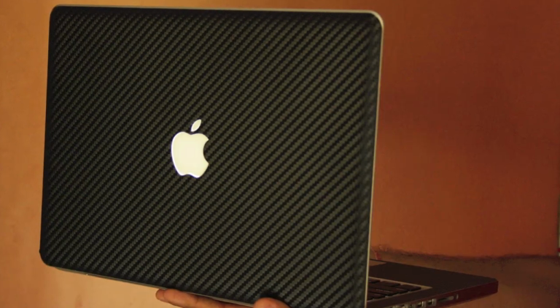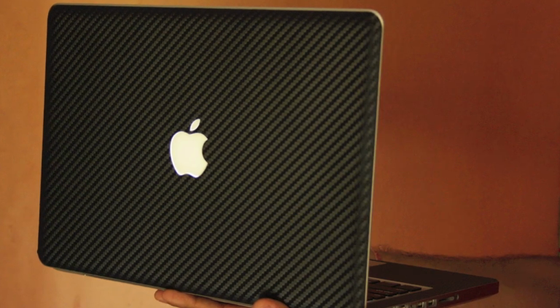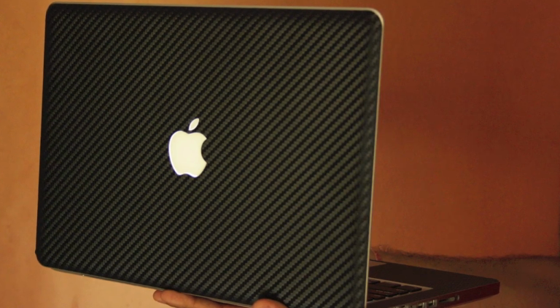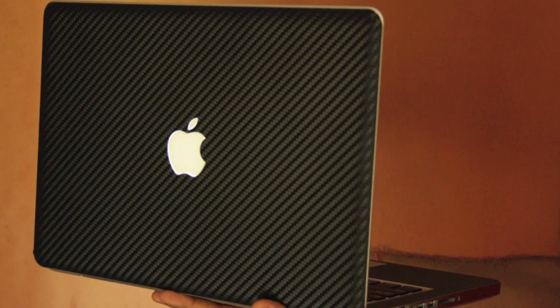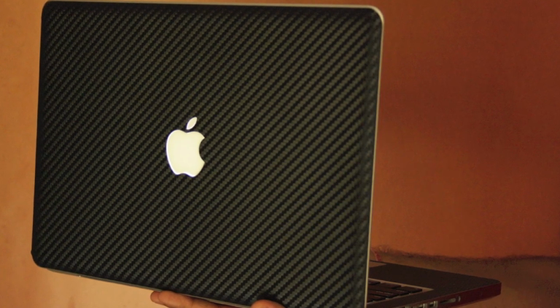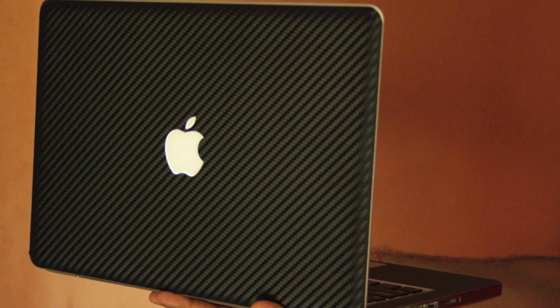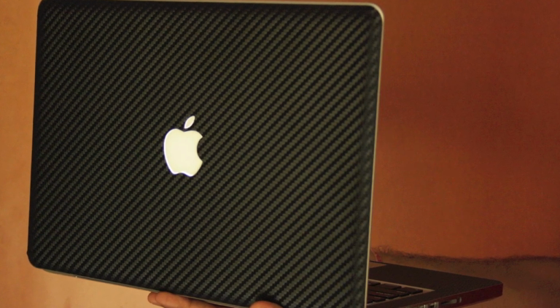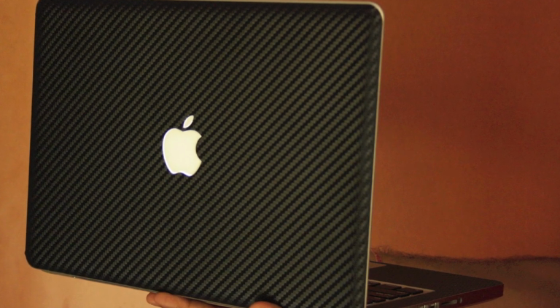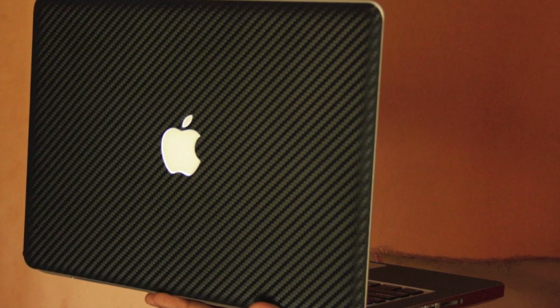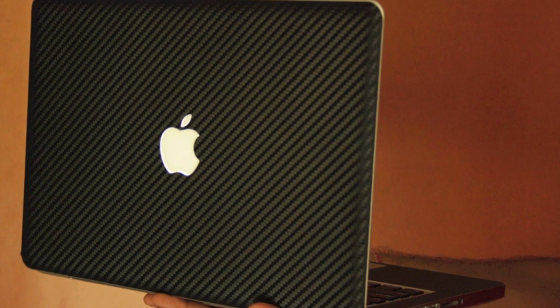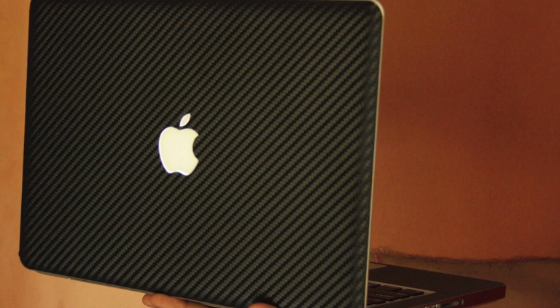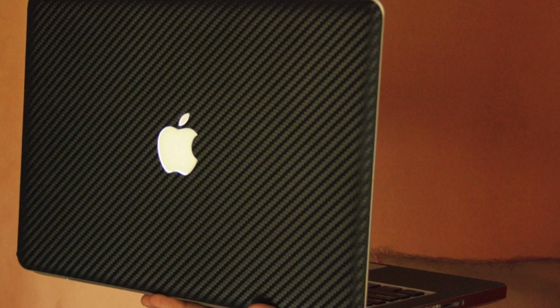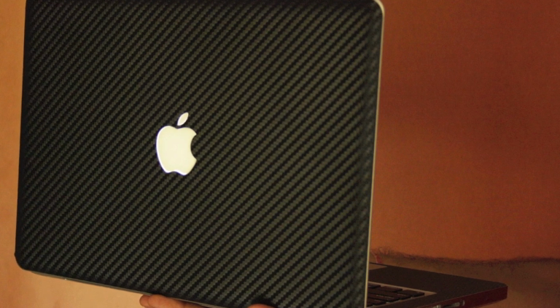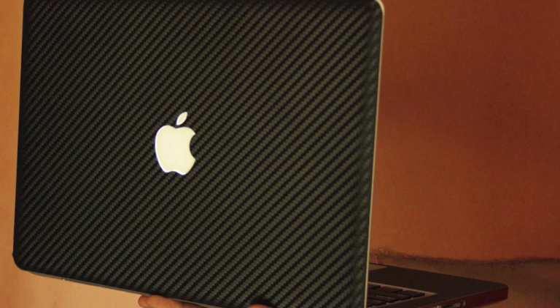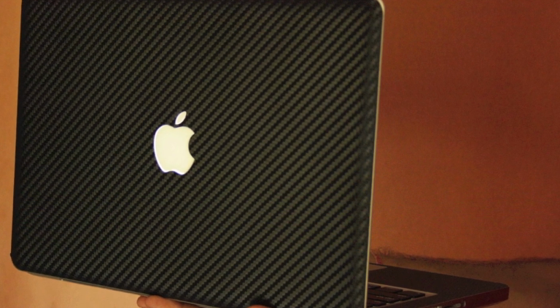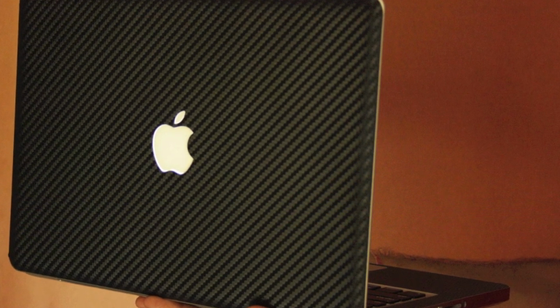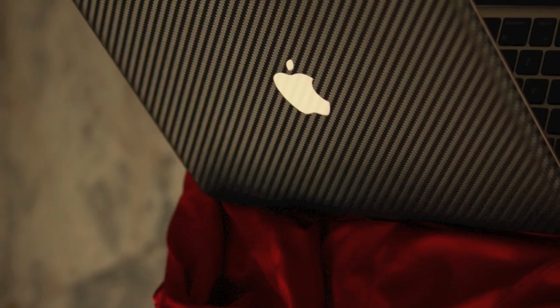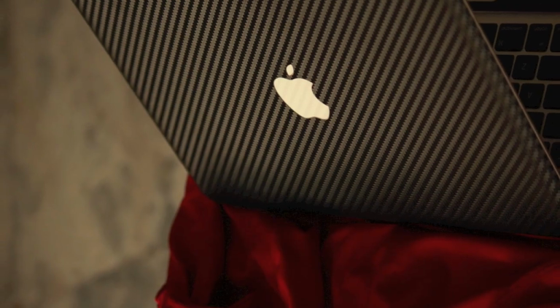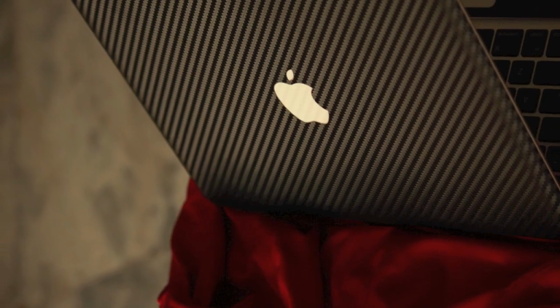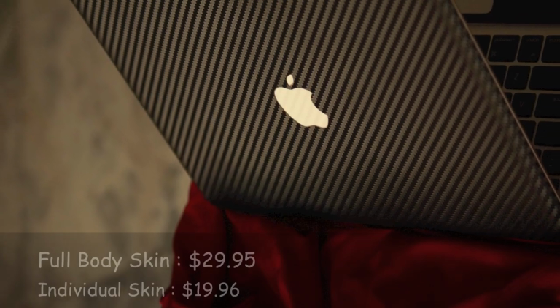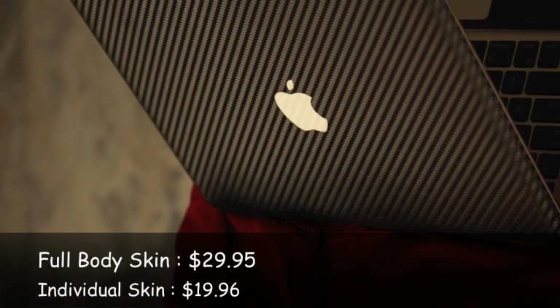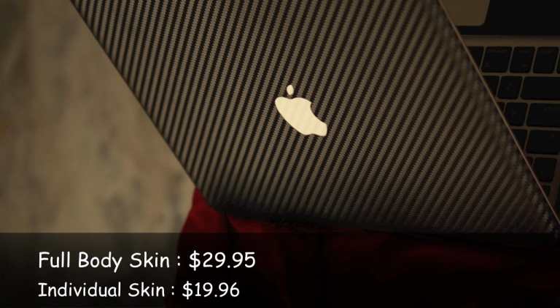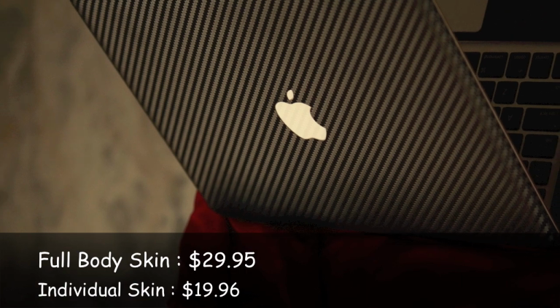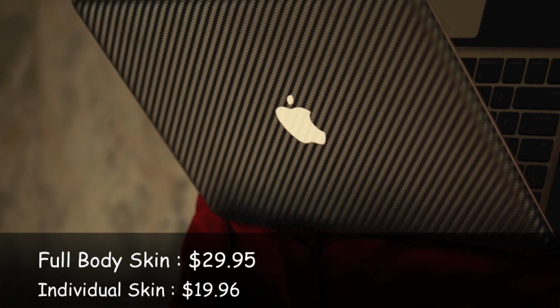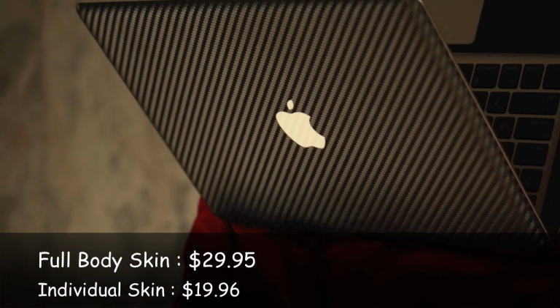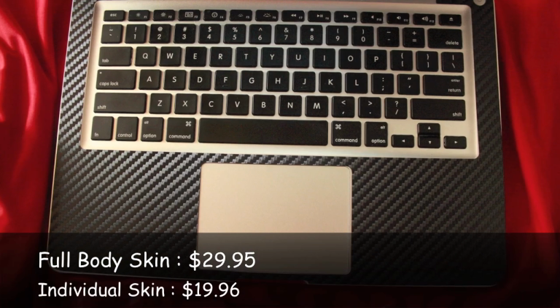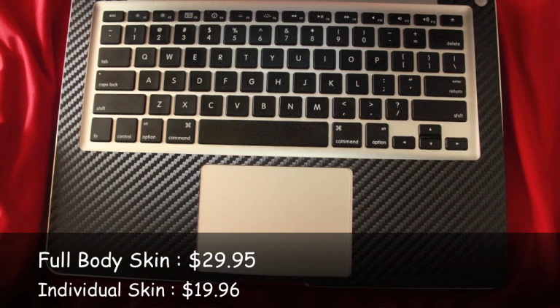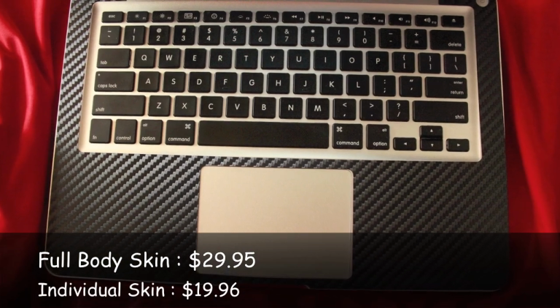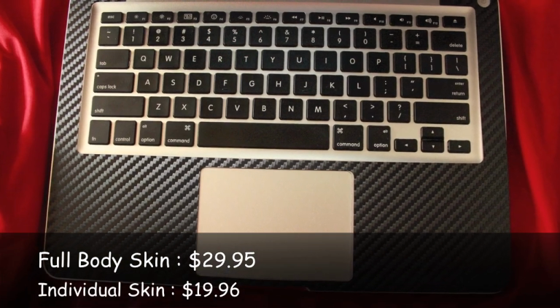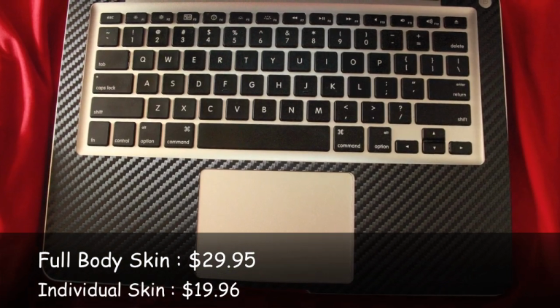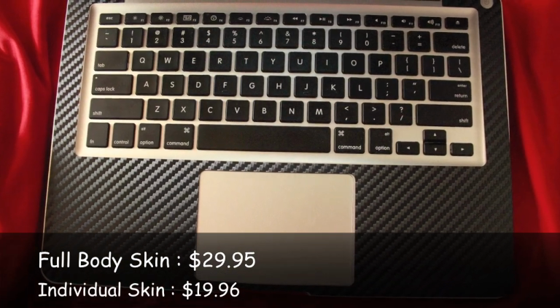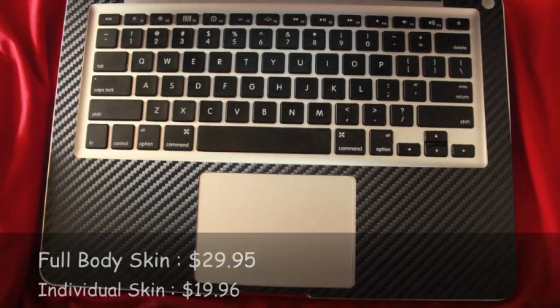Let's take a closer look at the MacBook Pro skin first. You can get the Carbon skin in two colors, black and white. Full body skin will cost you $29.95 and individual skin for back or keyboard is $19.96.